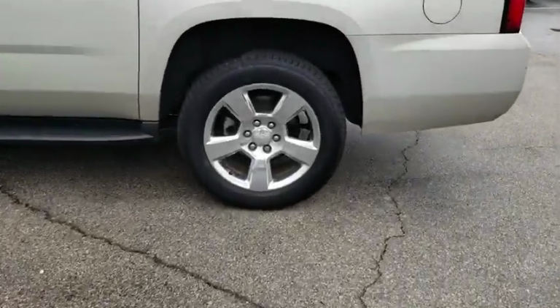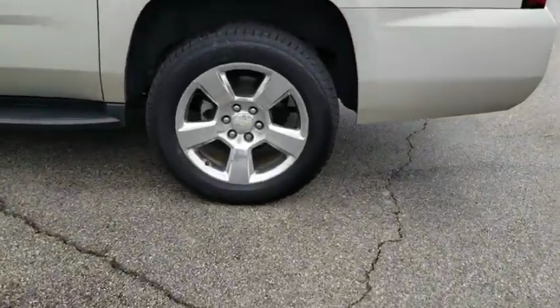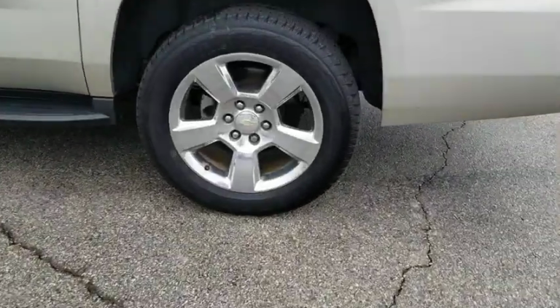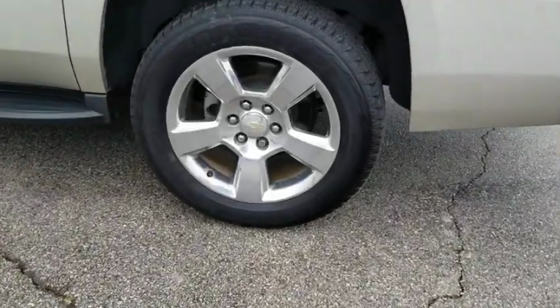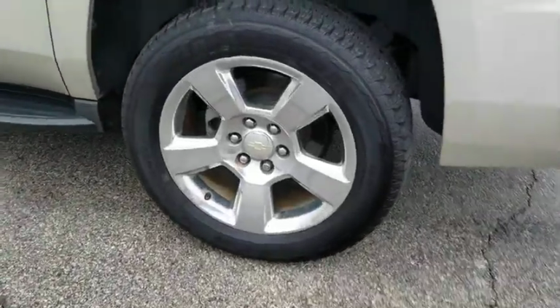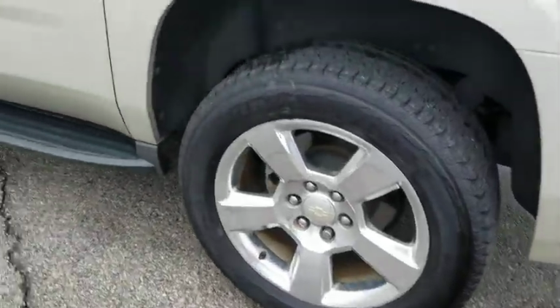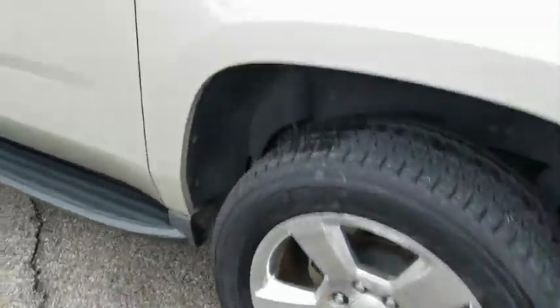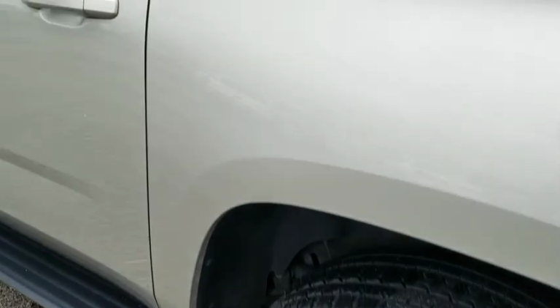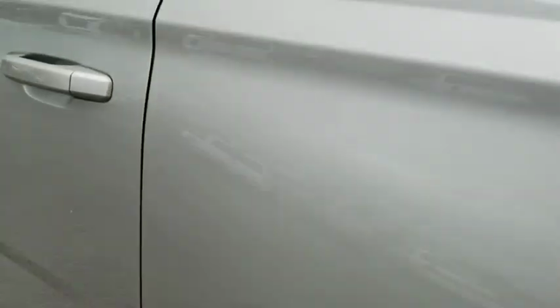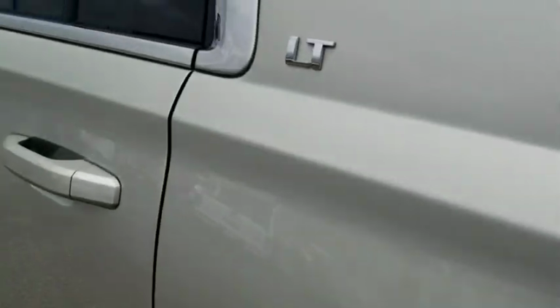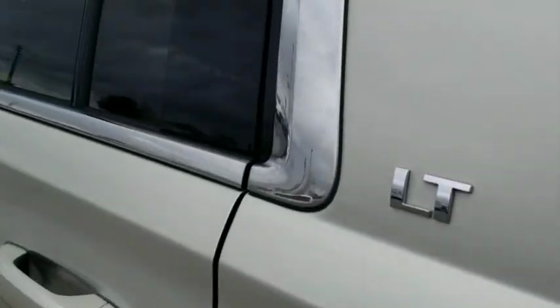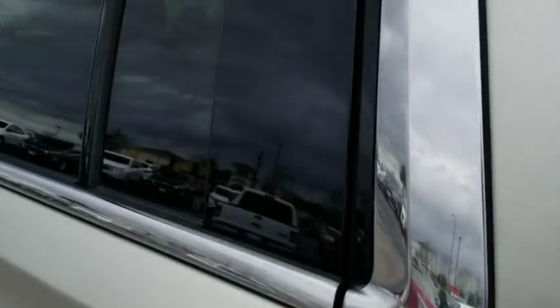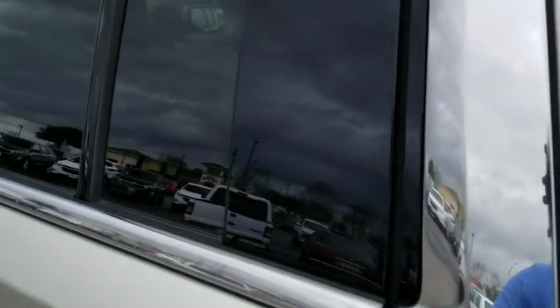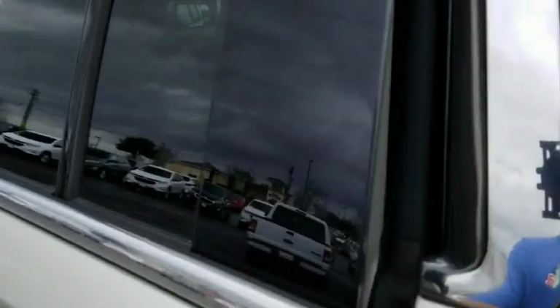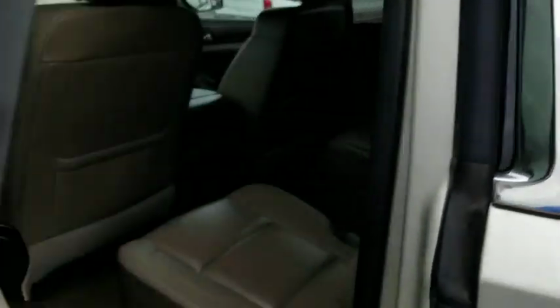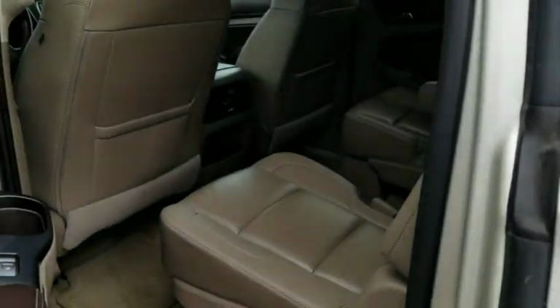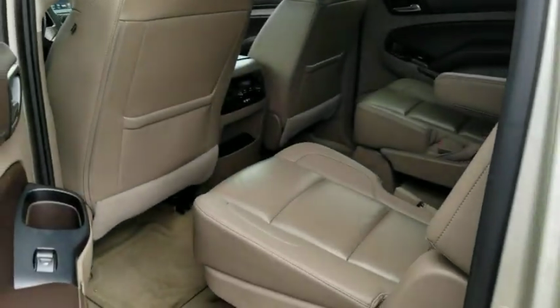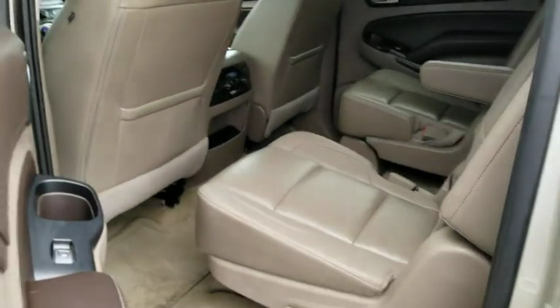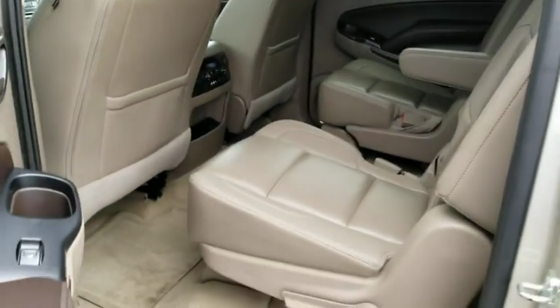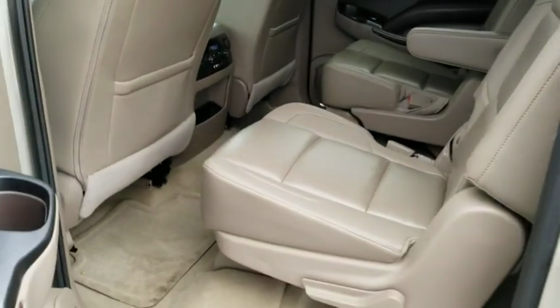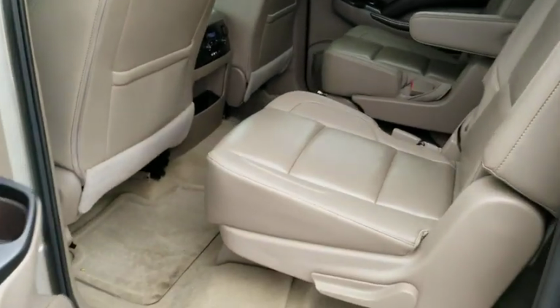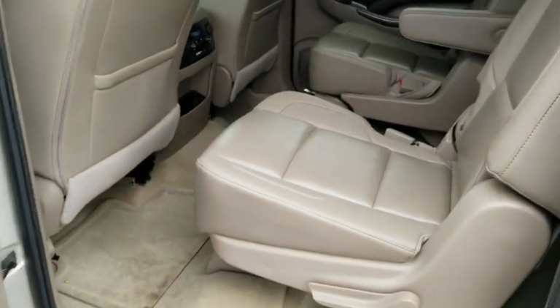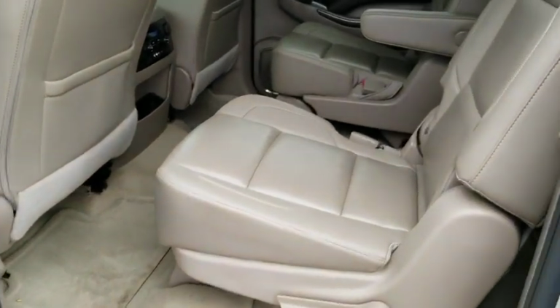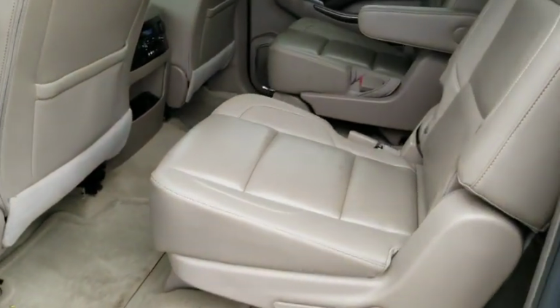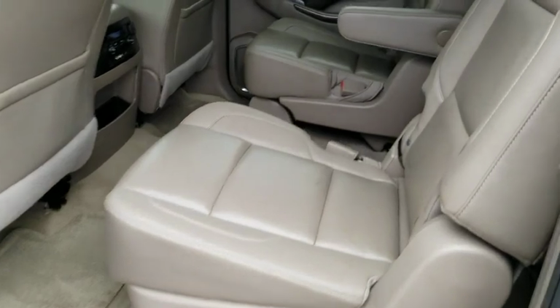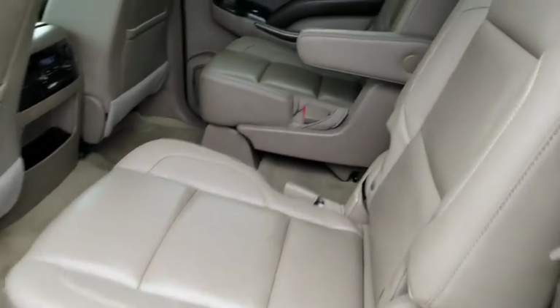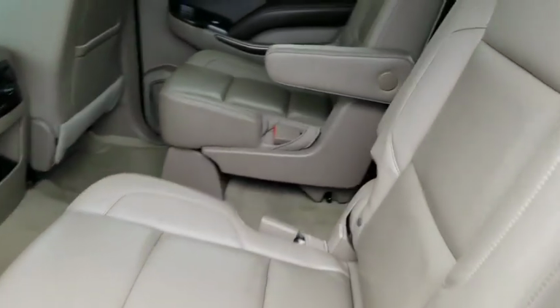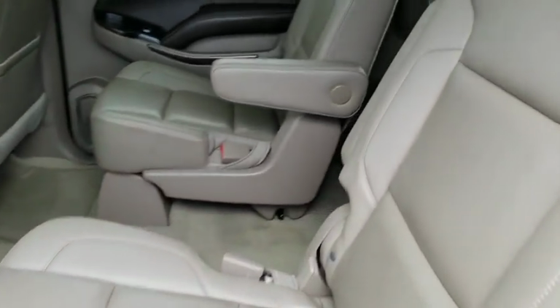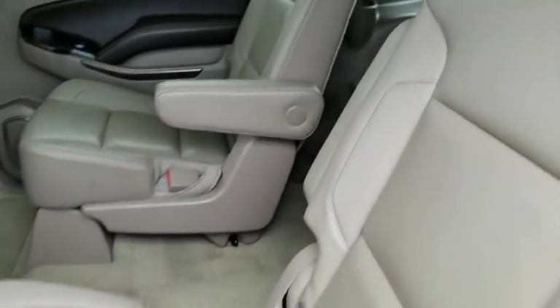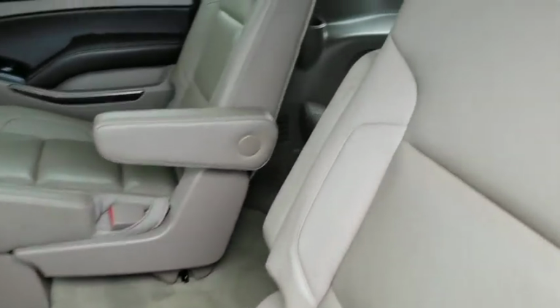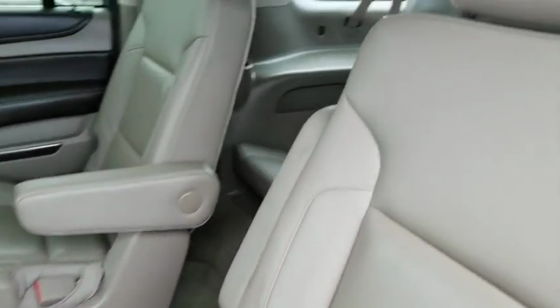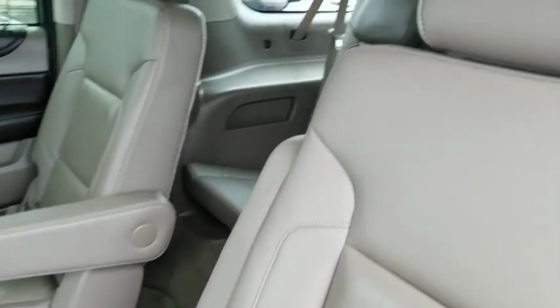Power liftgate, DVD system, backup camera, leather-wrapped steering wheel, Bluetooth, adjustable steering wheel, power steering, floor mats, cruise control, and aluminum wheels.